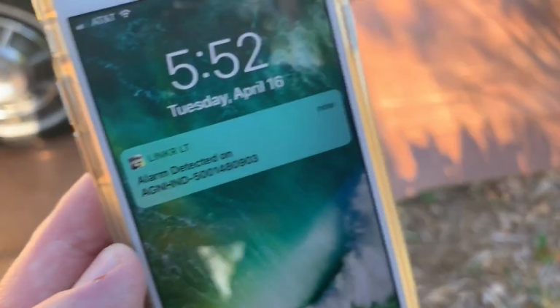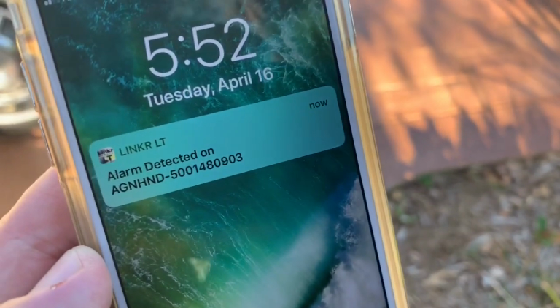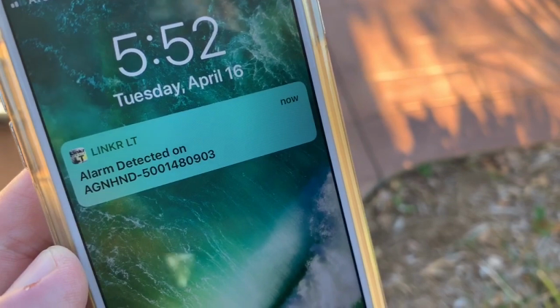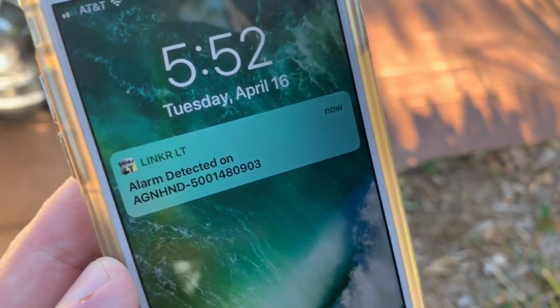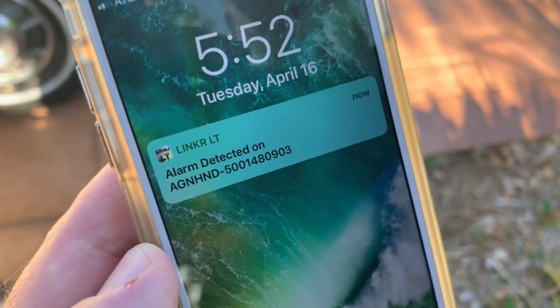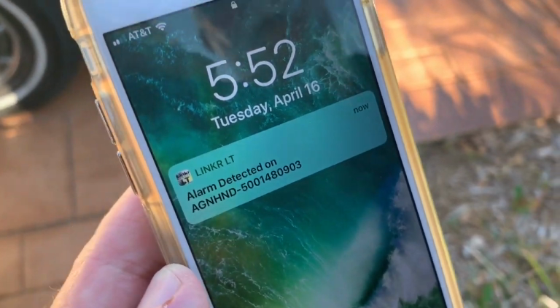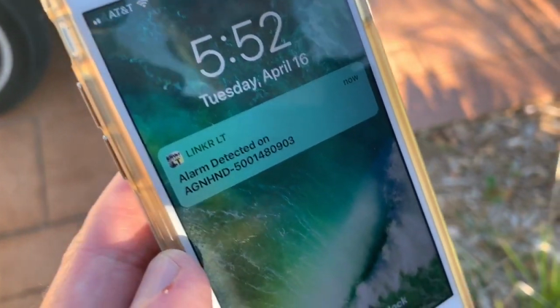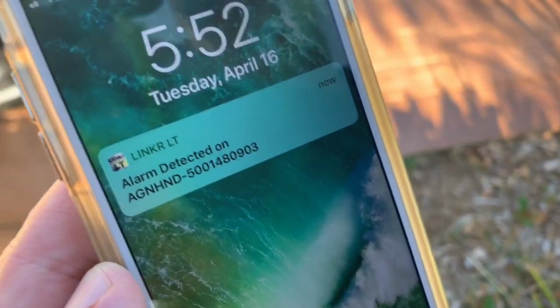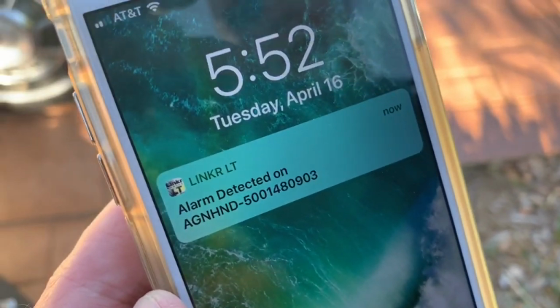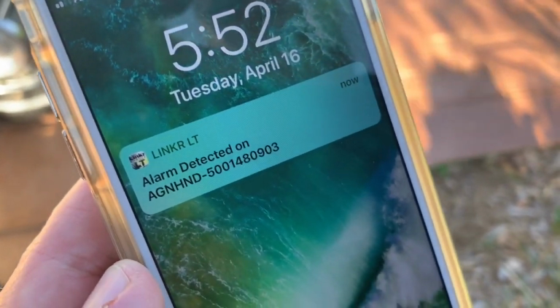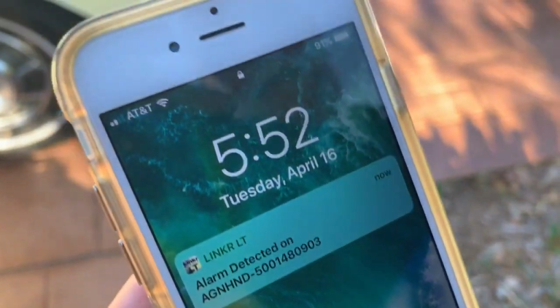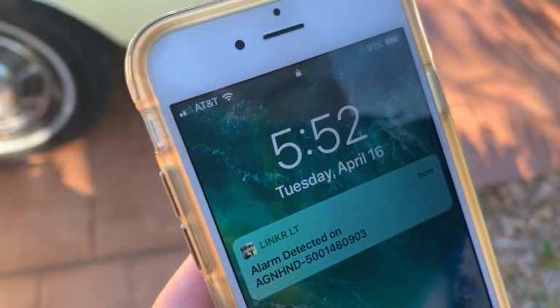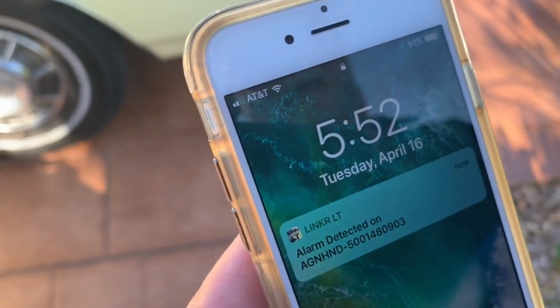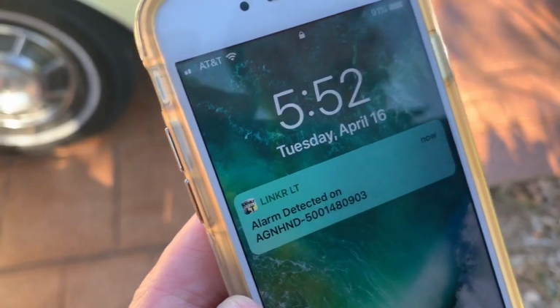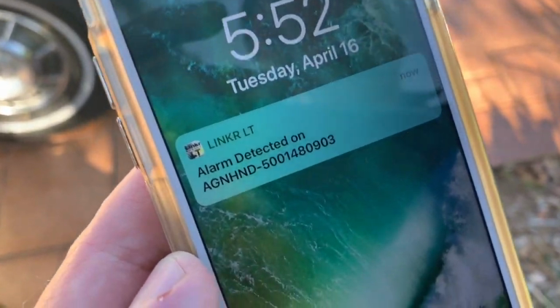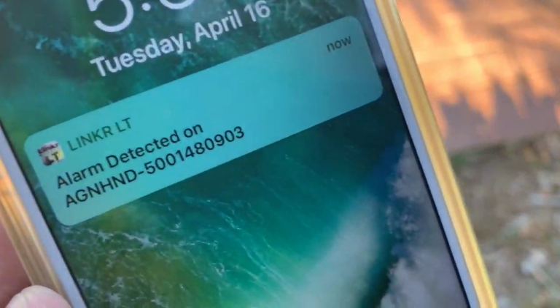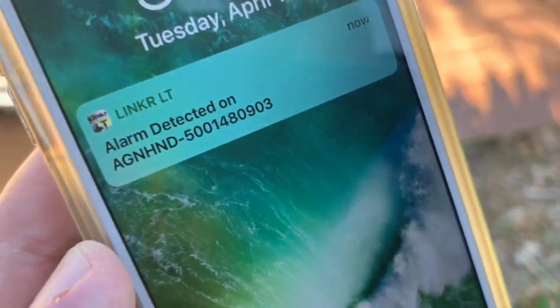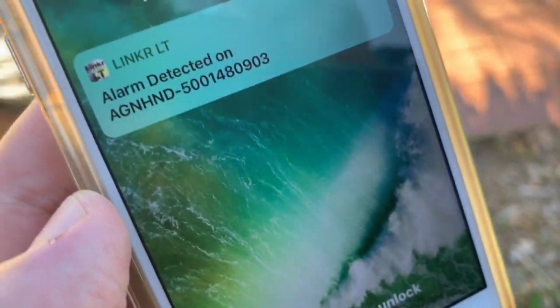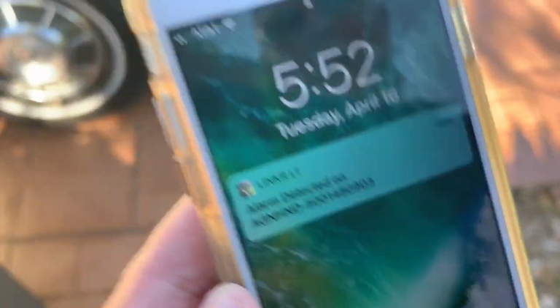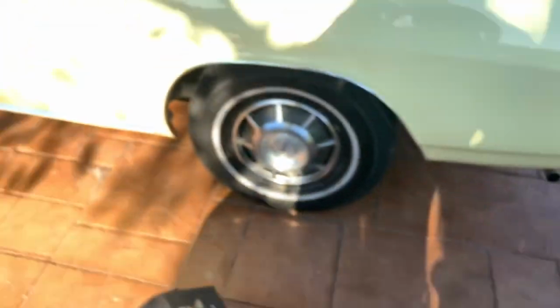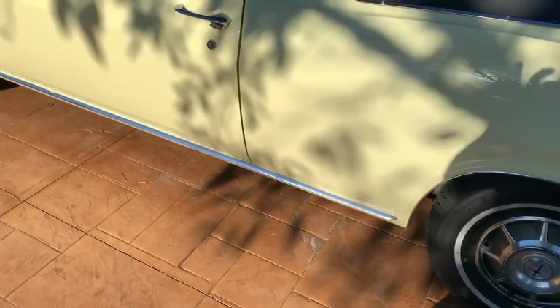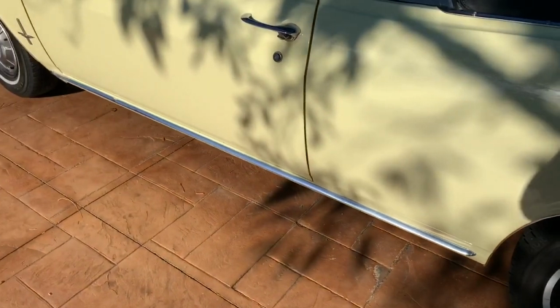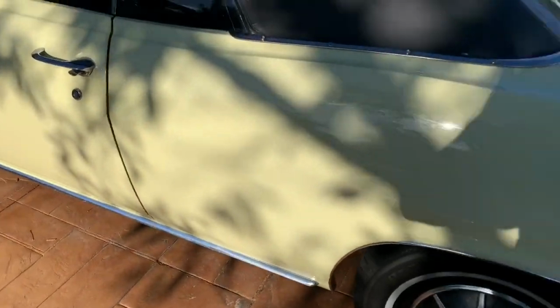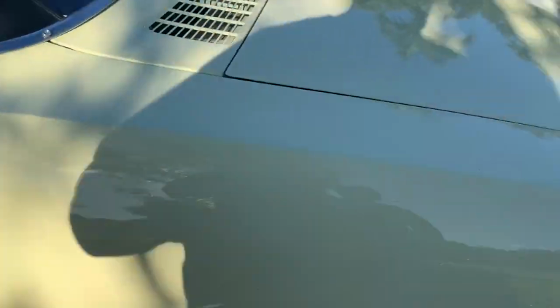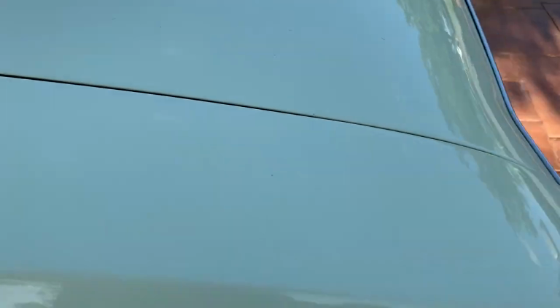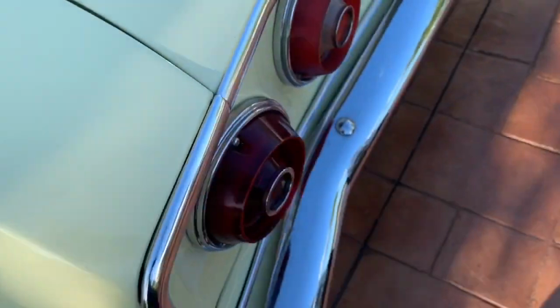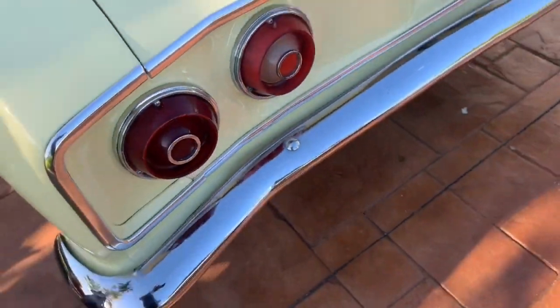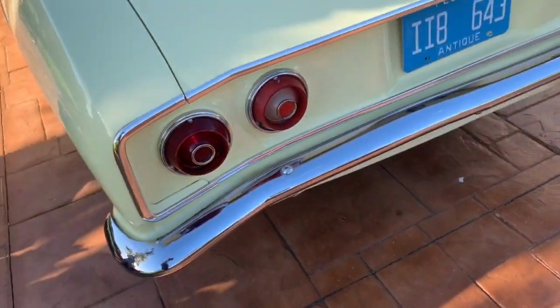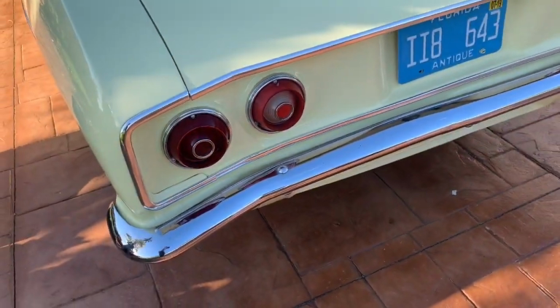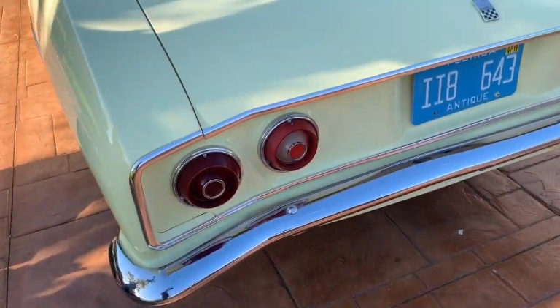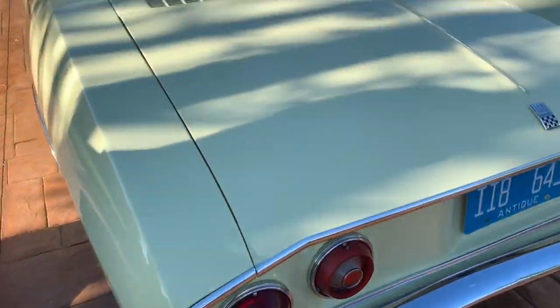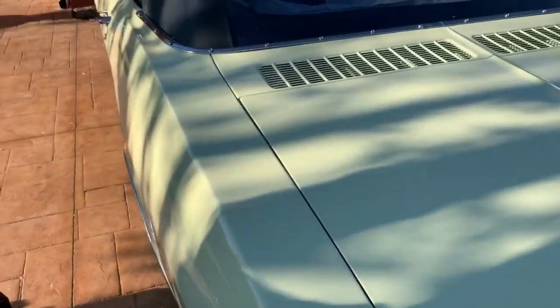There's the notification that the alarm is going off — gives you all the sound alerts. We also set up flashing lights: when the alarm triggers, it flashes the parking lights around the vehicle.